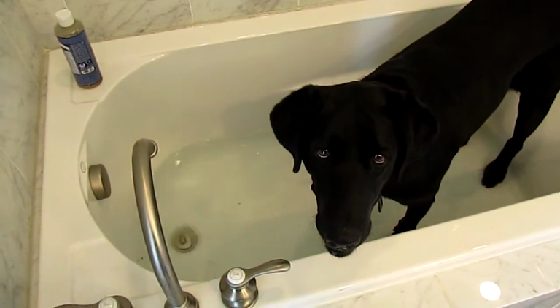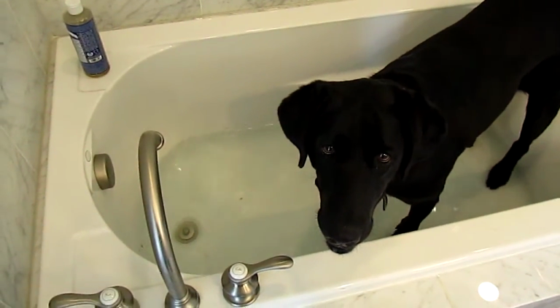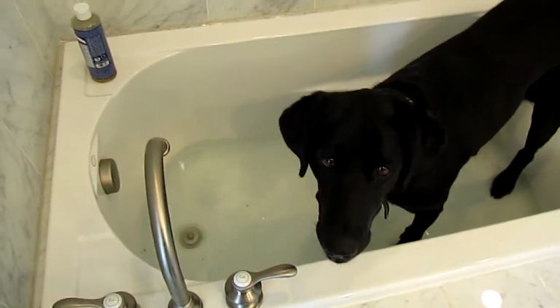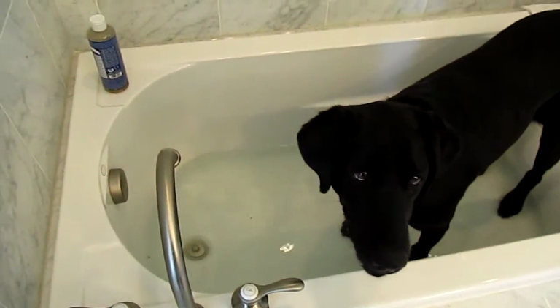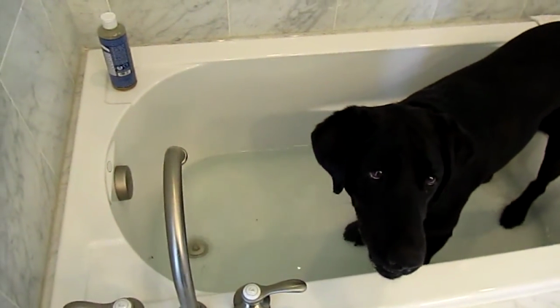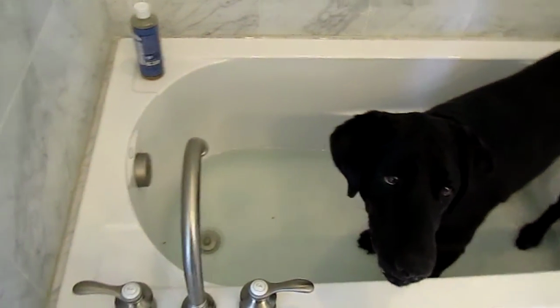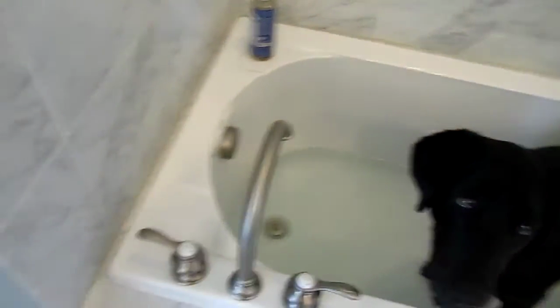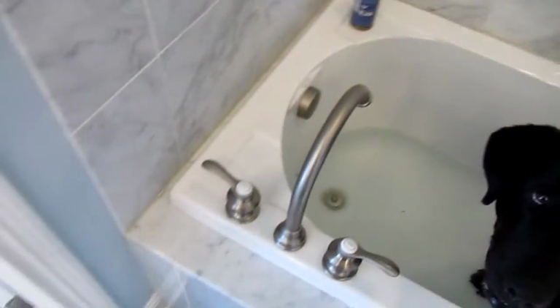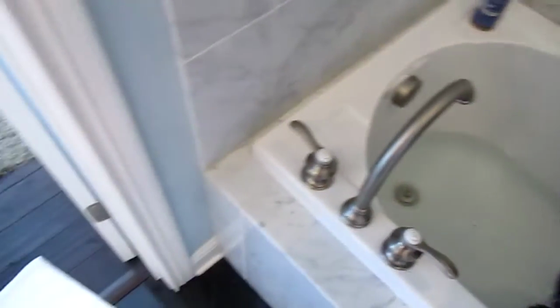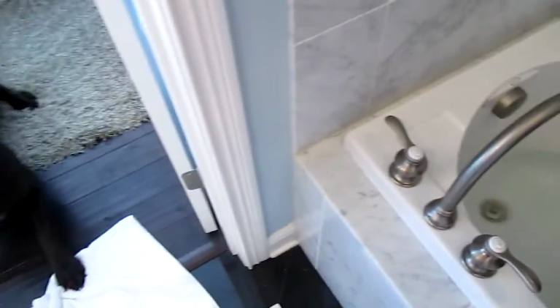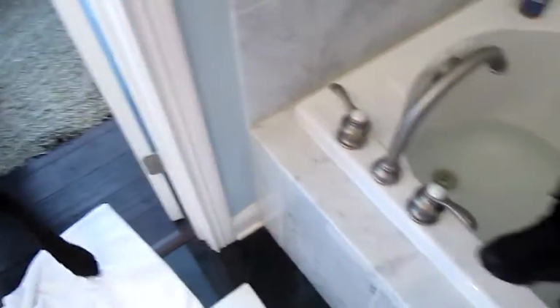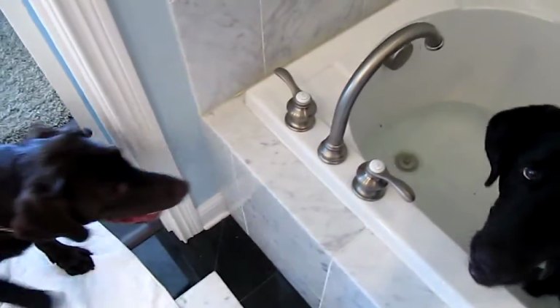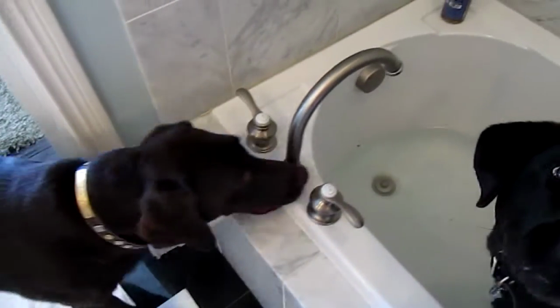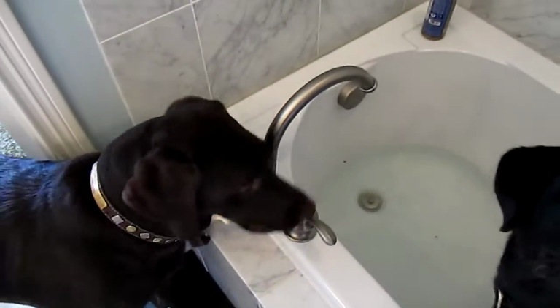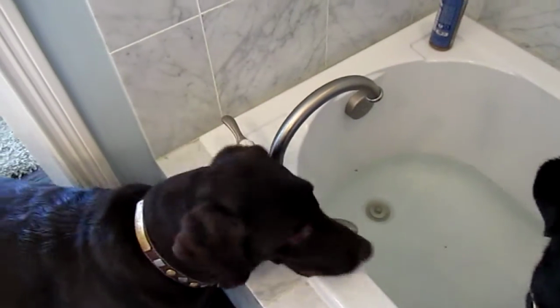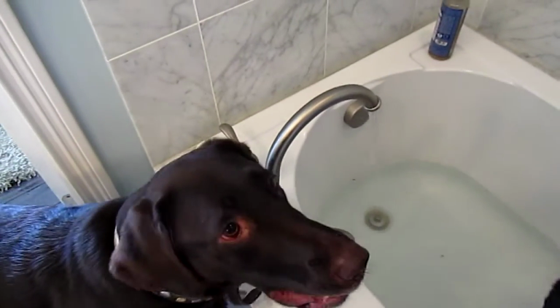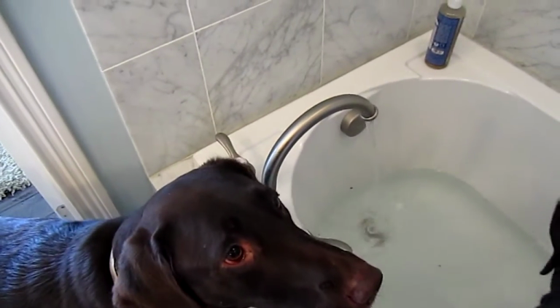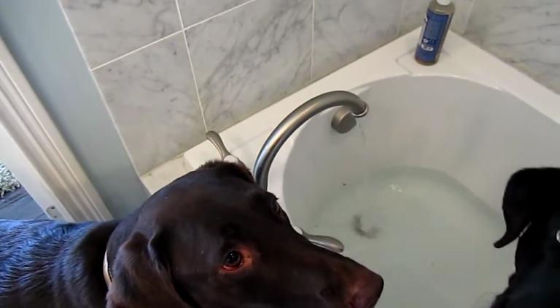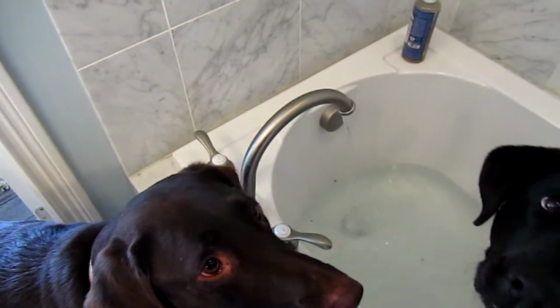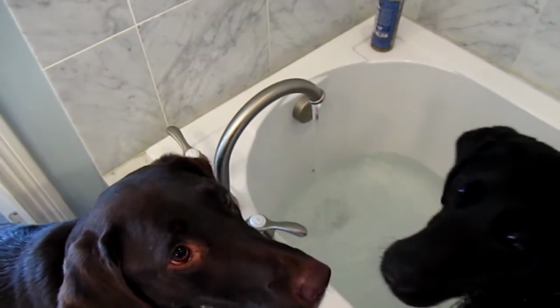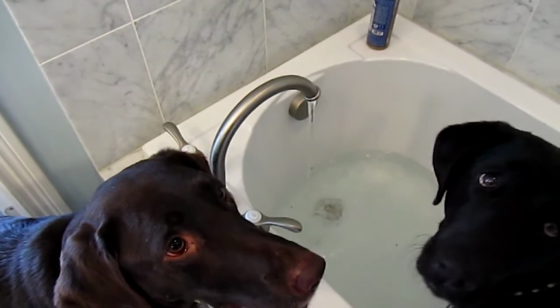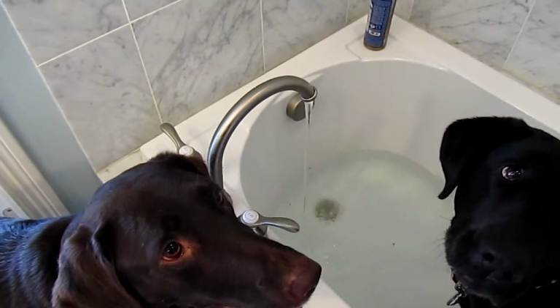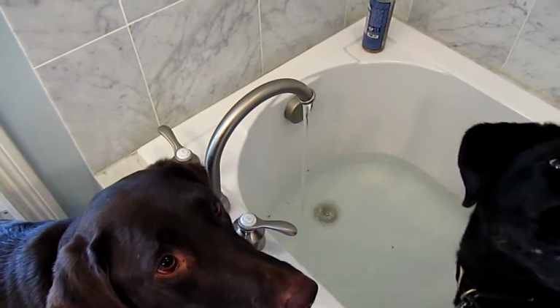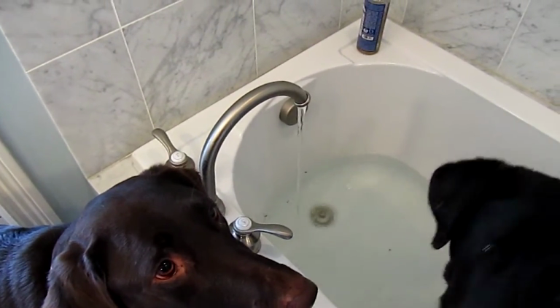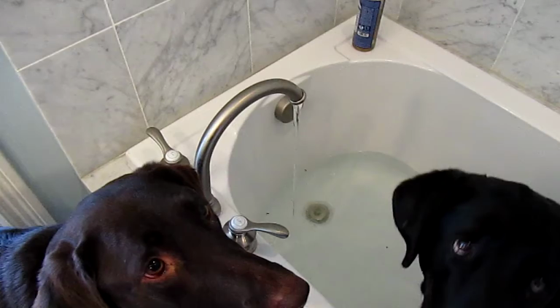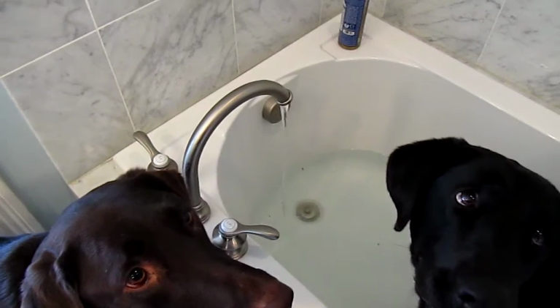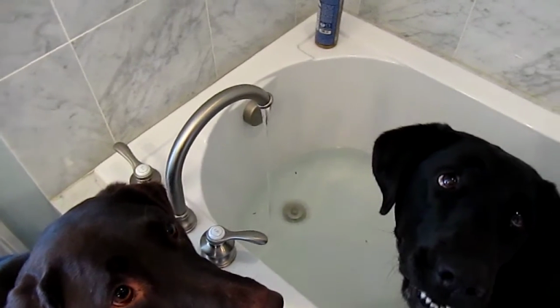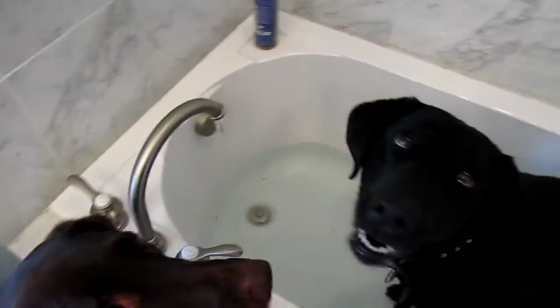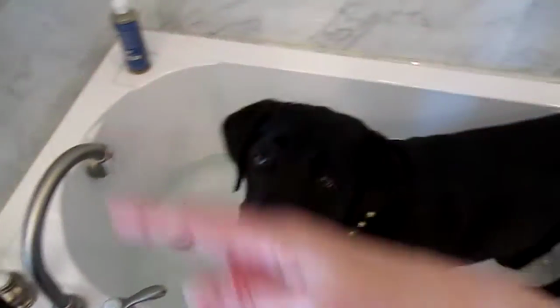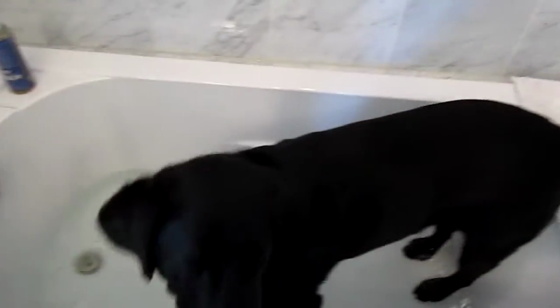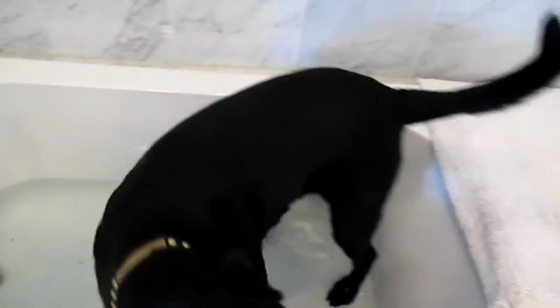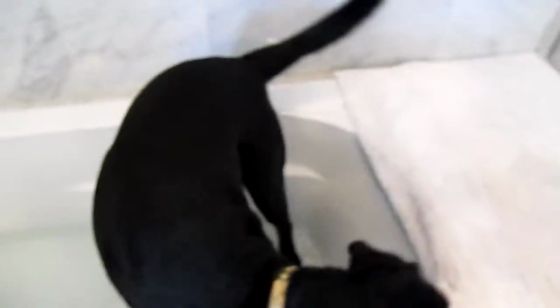Just for fun, we're going to have Murphy come turn the water on. Murphy, come here buddy — turn on the water. That's a good dog. Now assume the bath is over and we're going to get out safely. Molly, out.